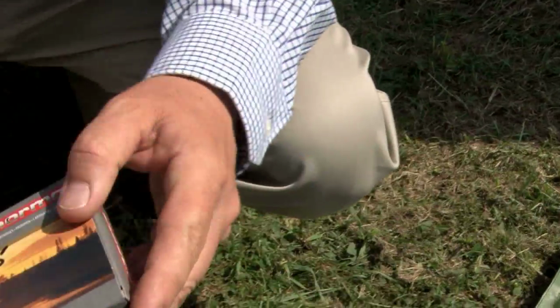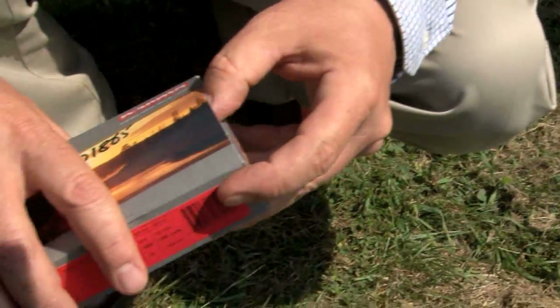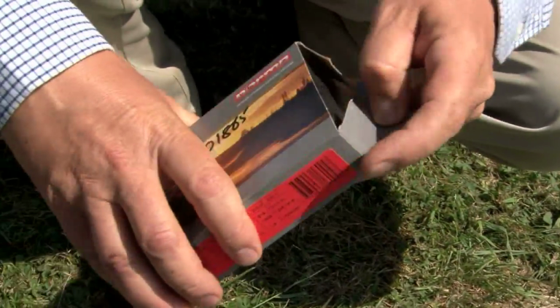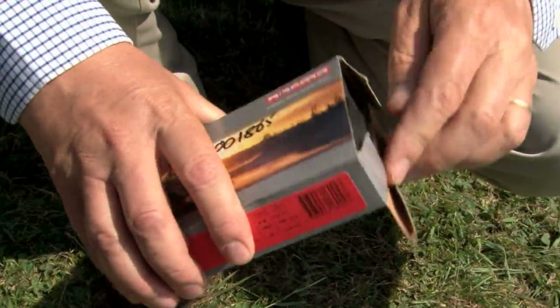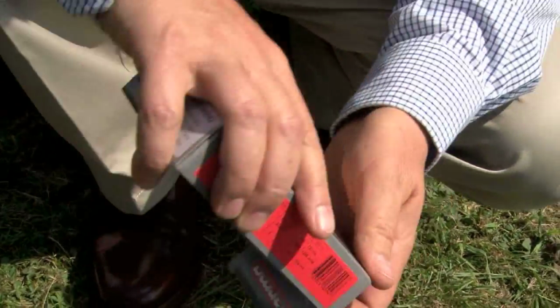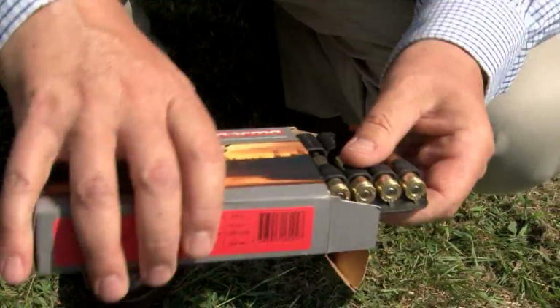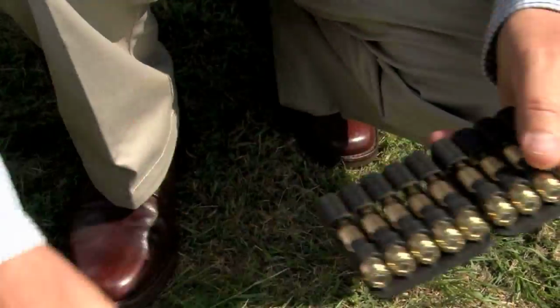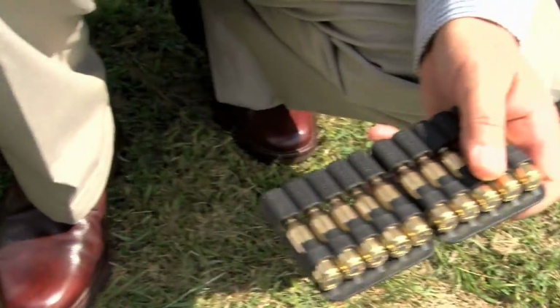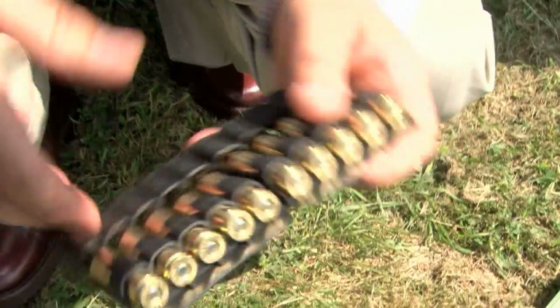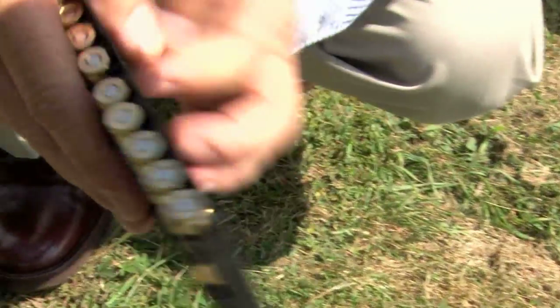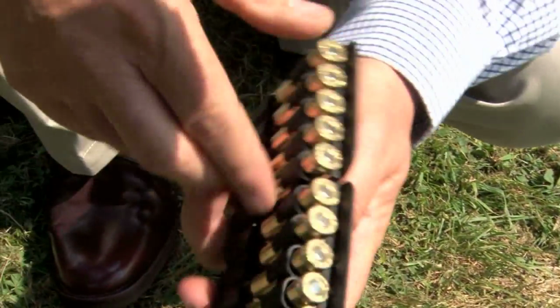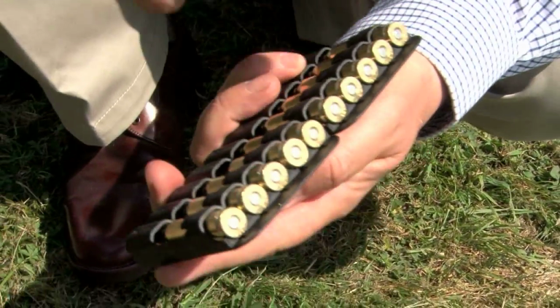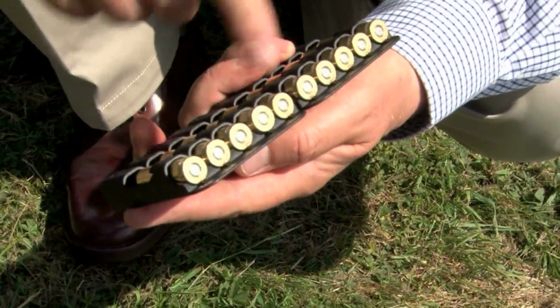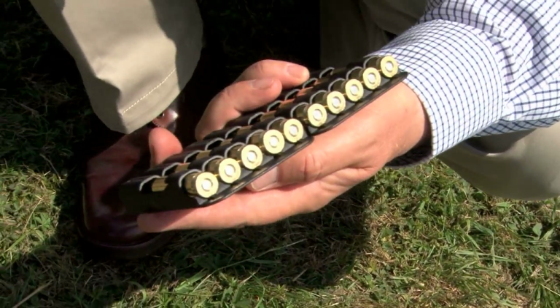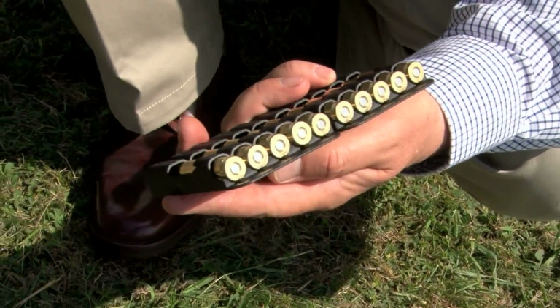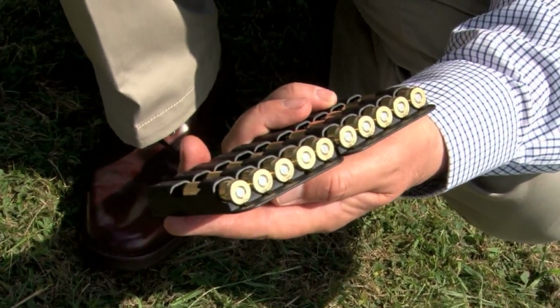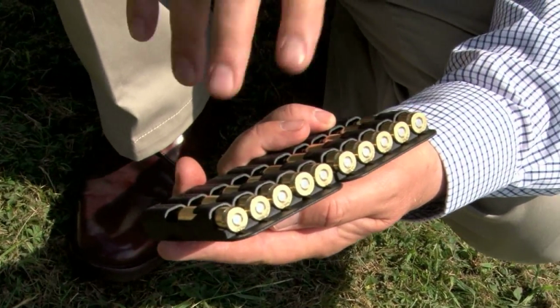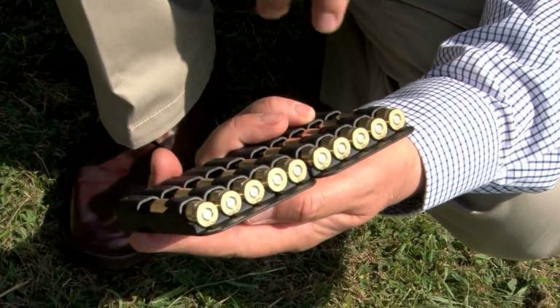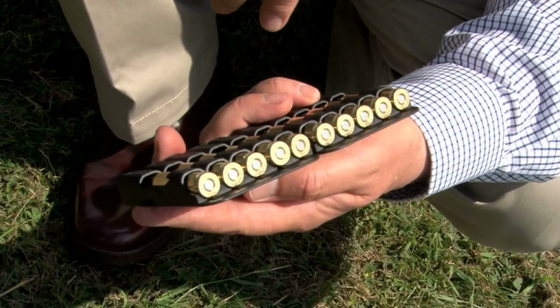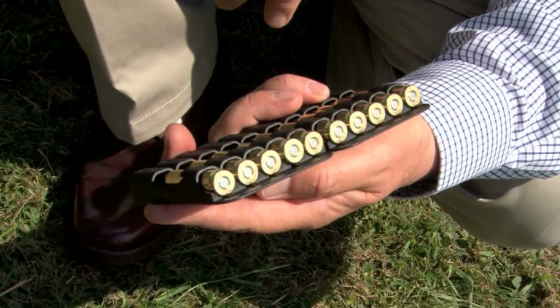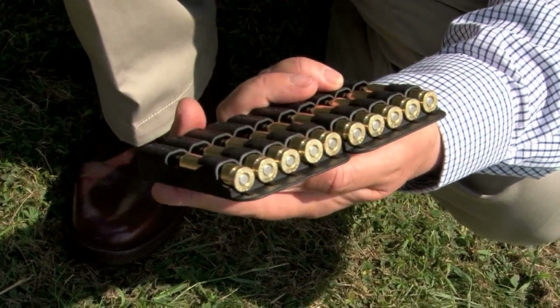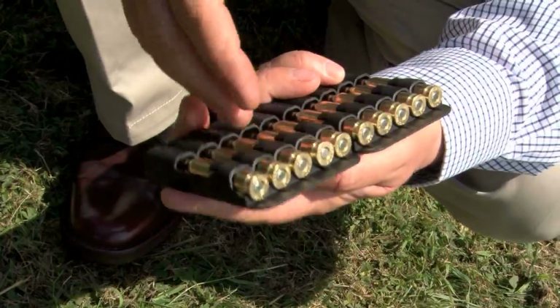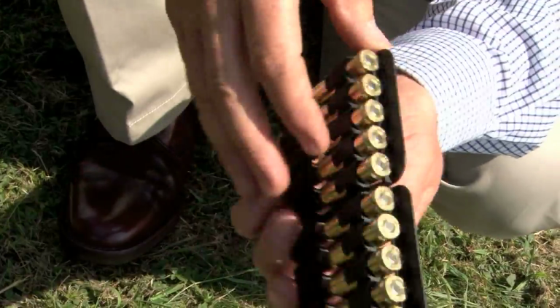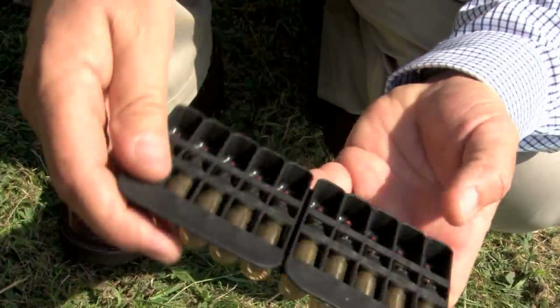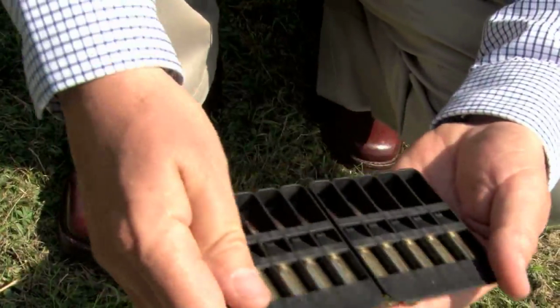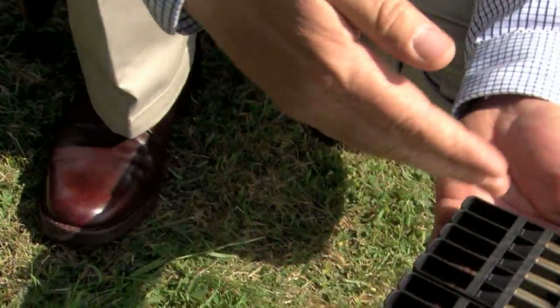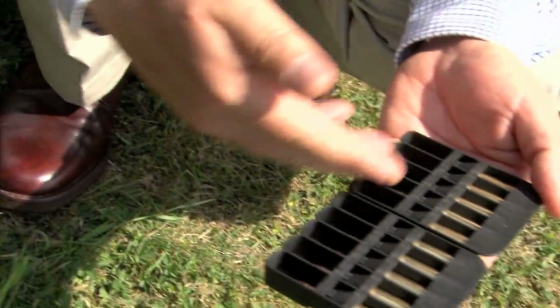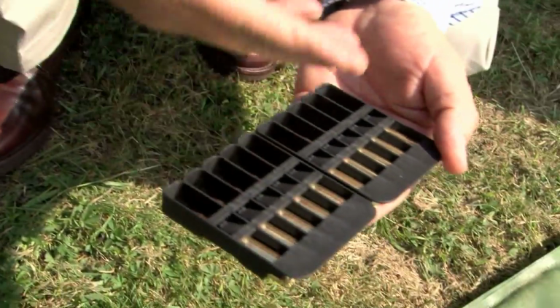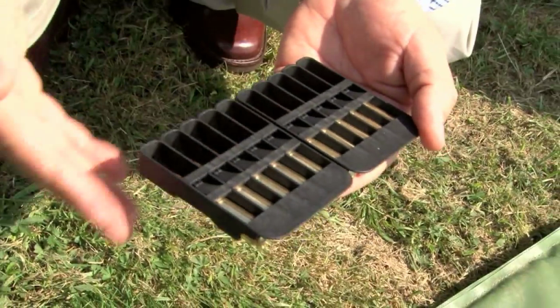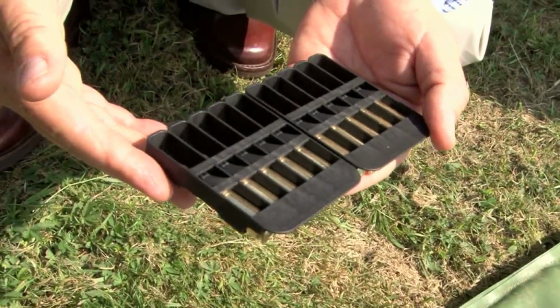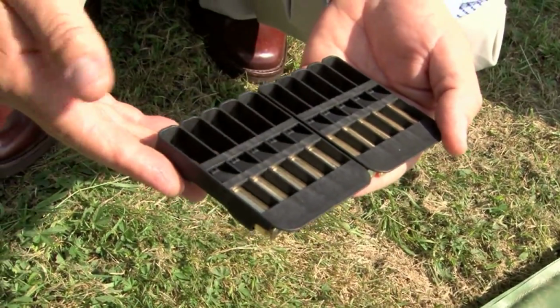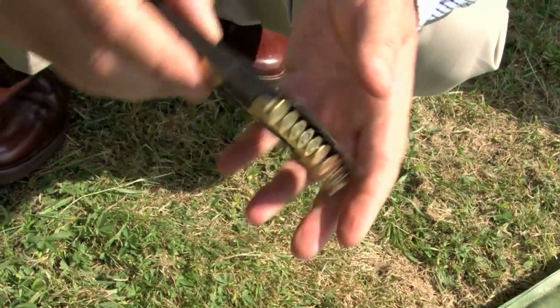When we remove the rounds from the box, I check each and every head stamp to check it is marked 243. I also do a quick visual check, making sure they all look in good condition and consistent.